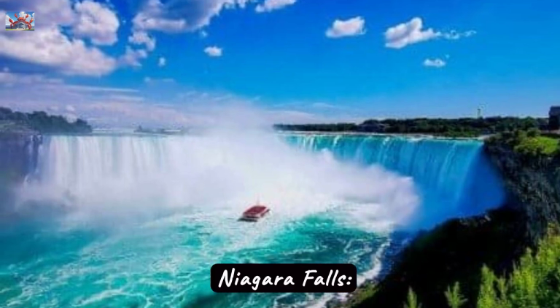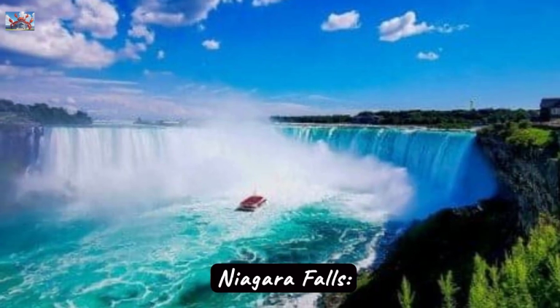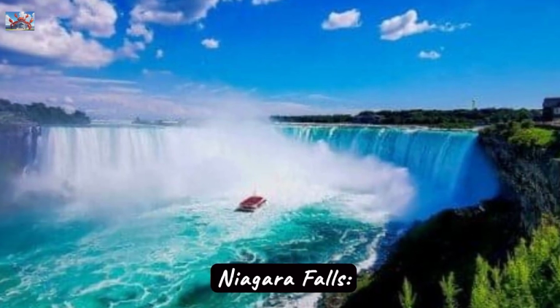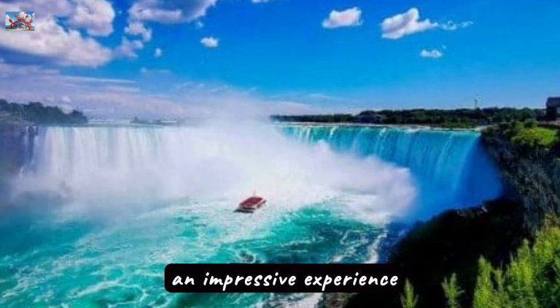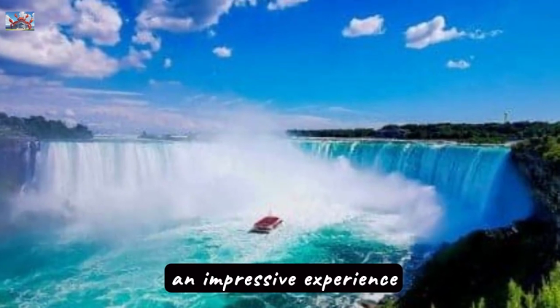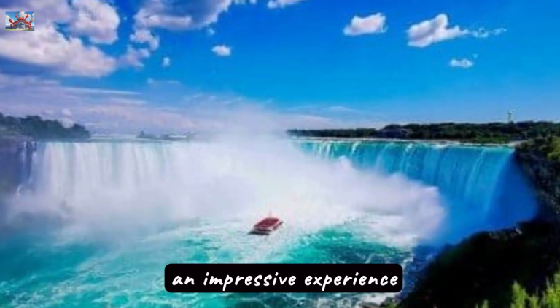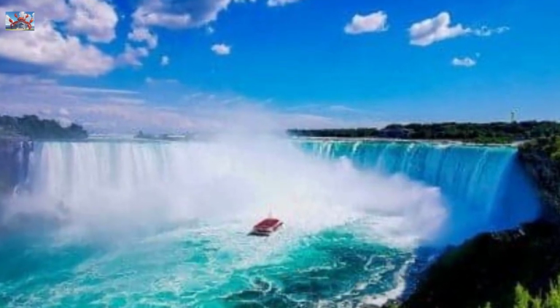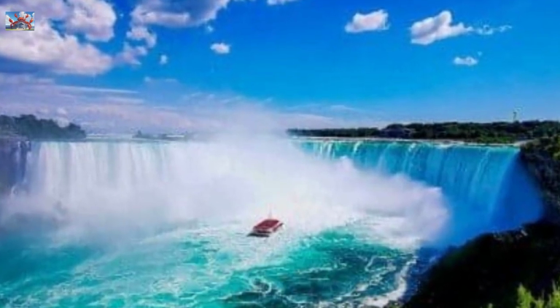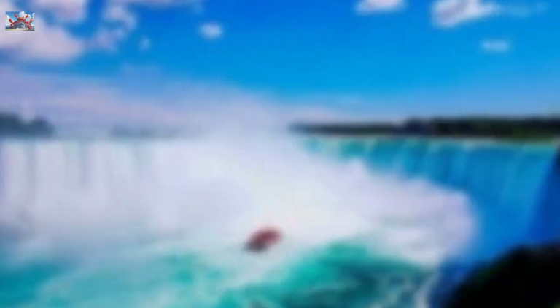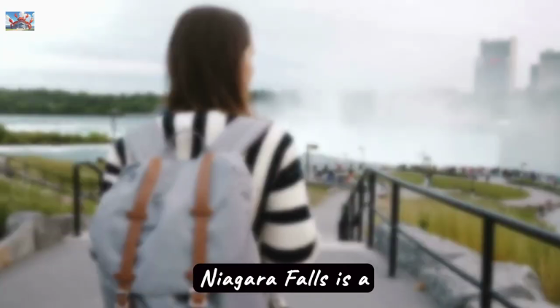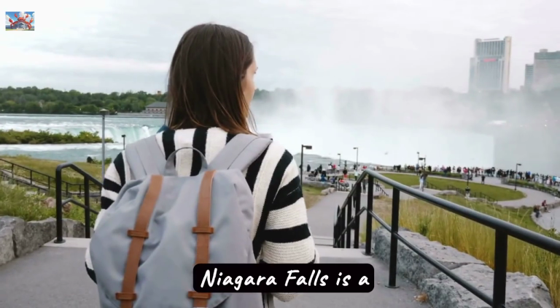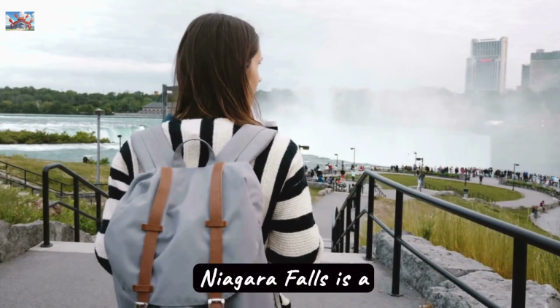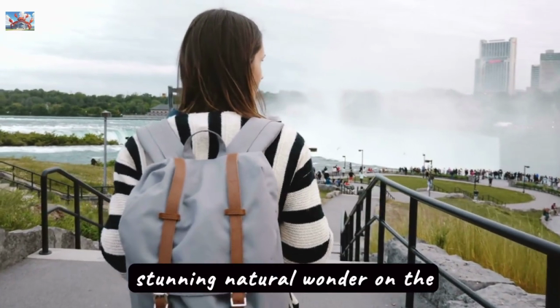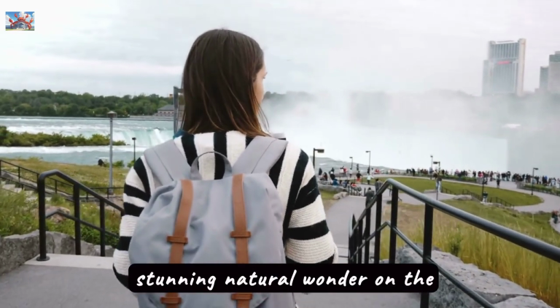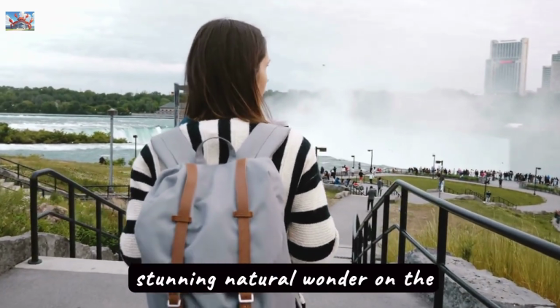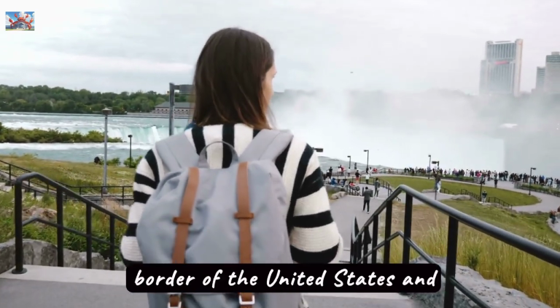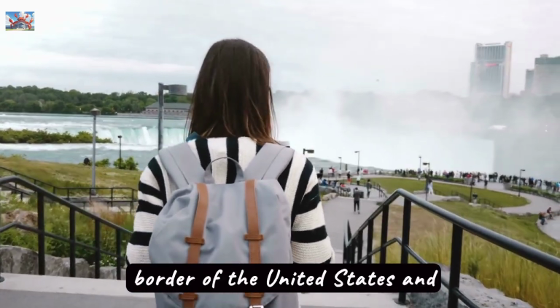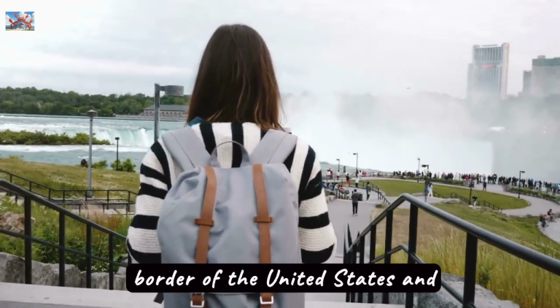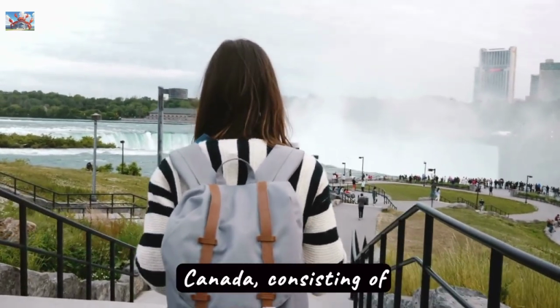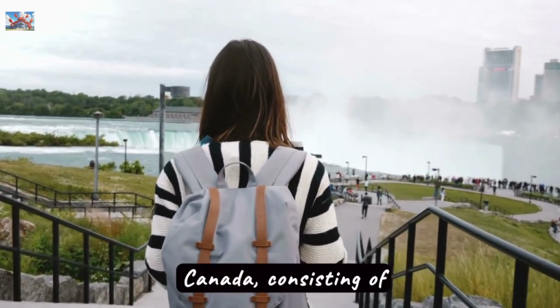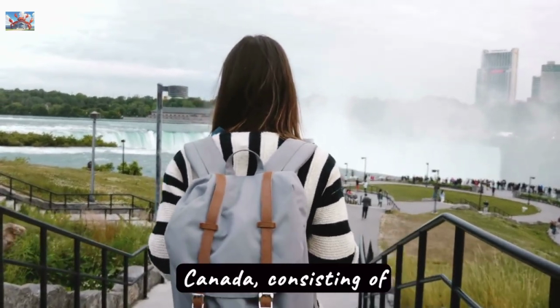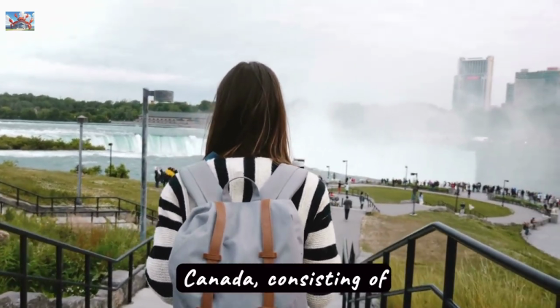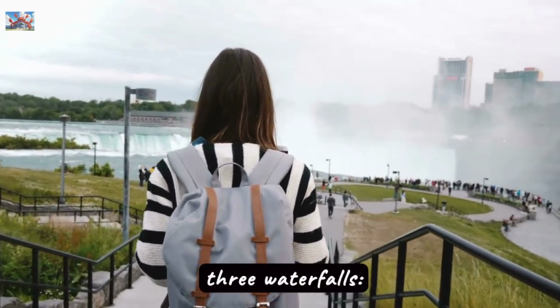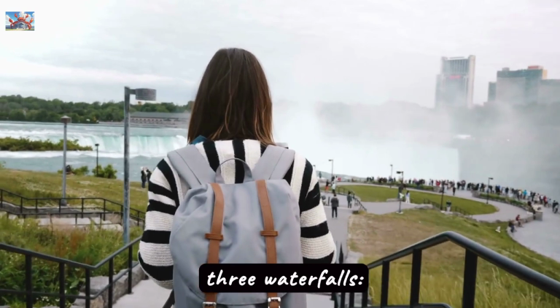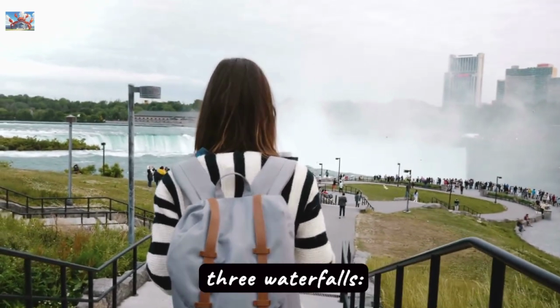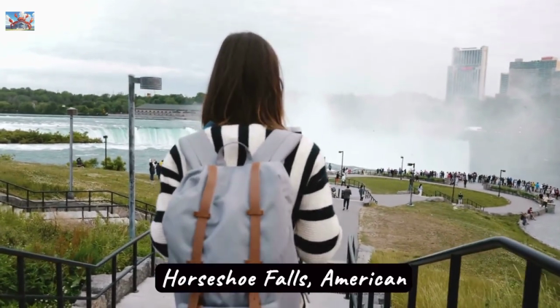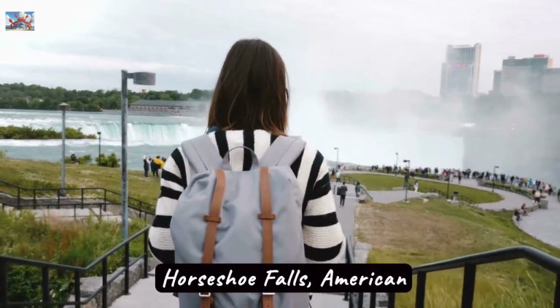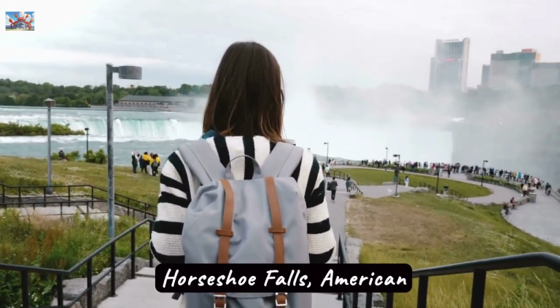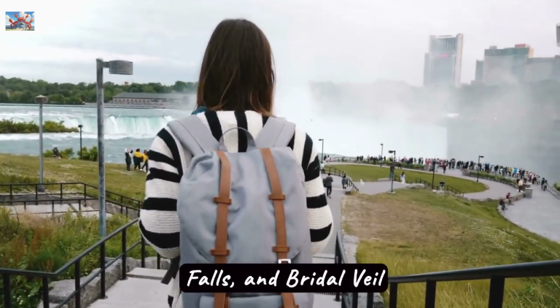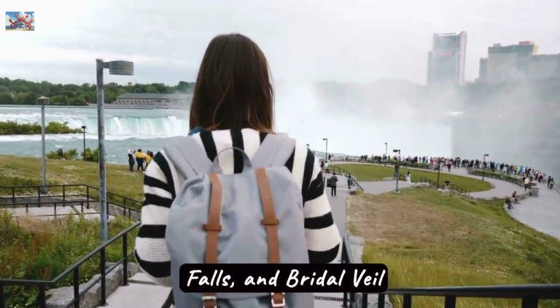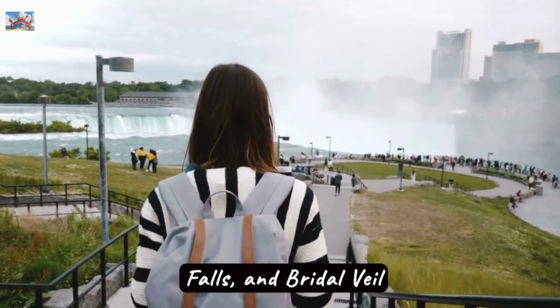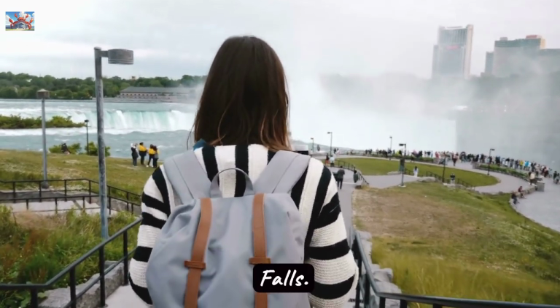Niagara Falls, an impressive experience. Niagara Falls is a stunning natural wonder on the border of the United States and Canada, consisting of three waterfalls: Horseshoe Falls, American Falls, and Bridal Veil Falls.